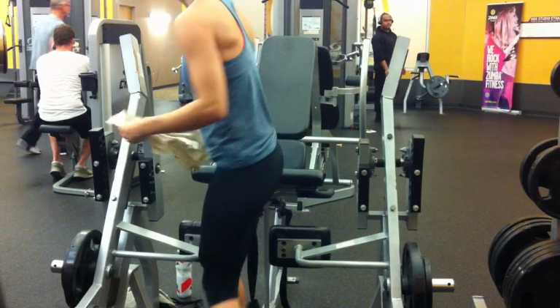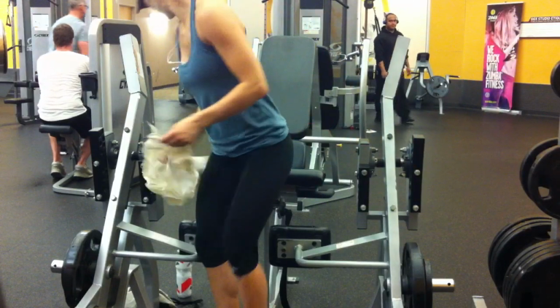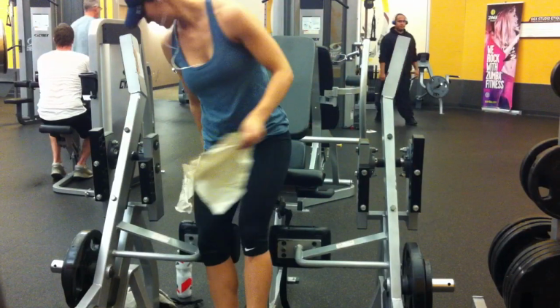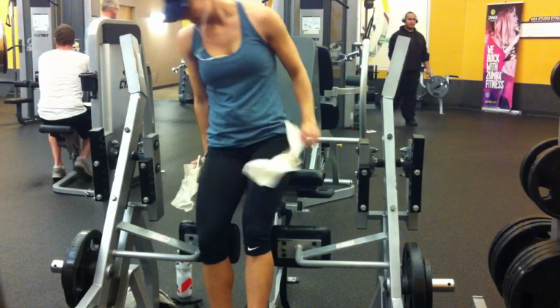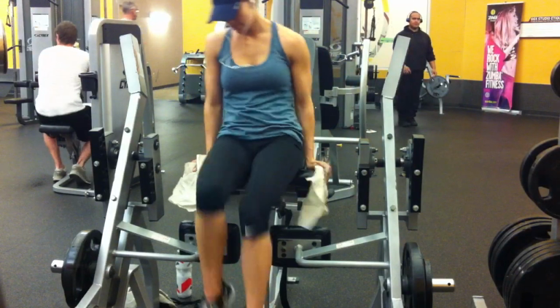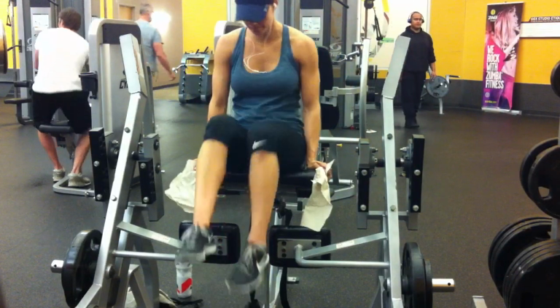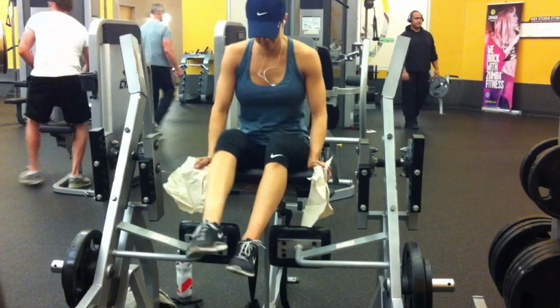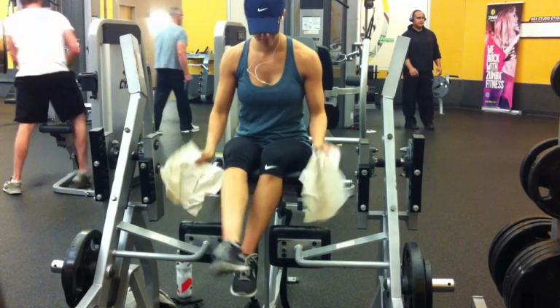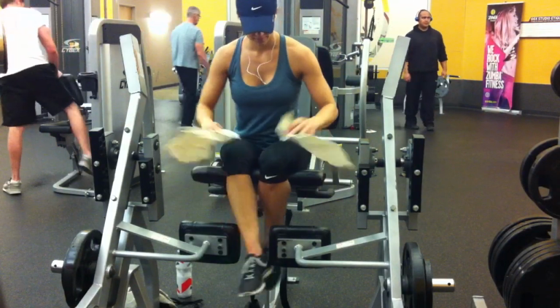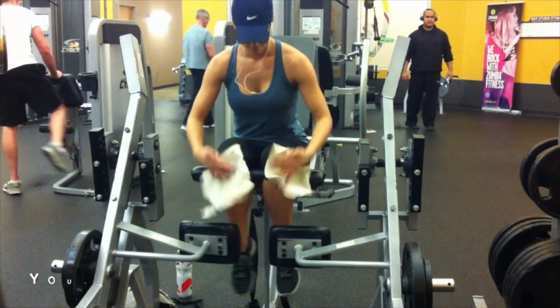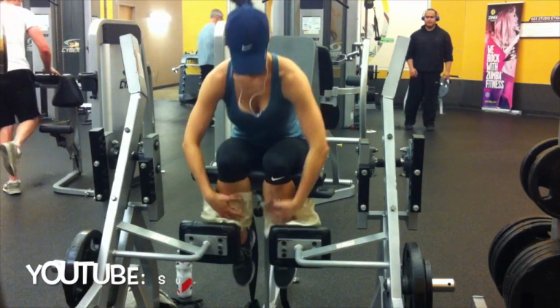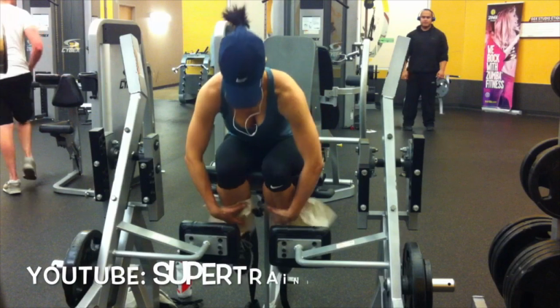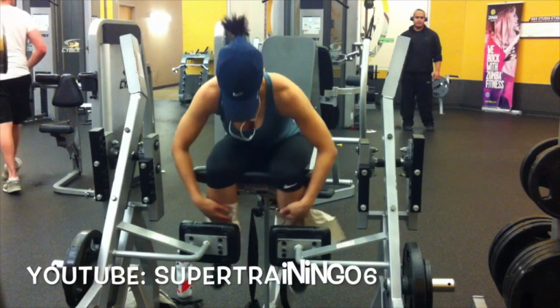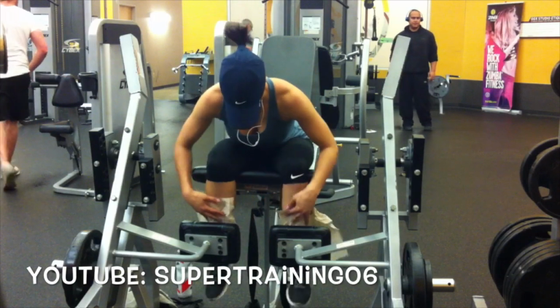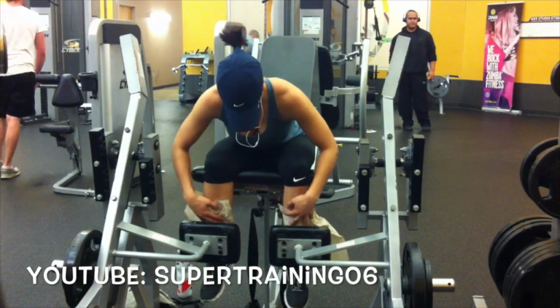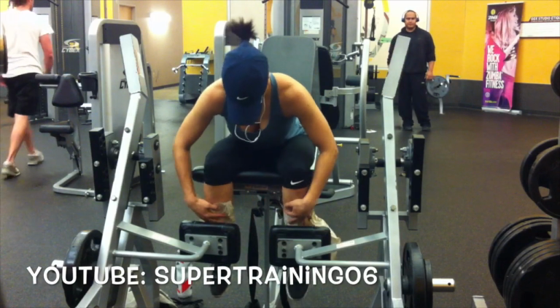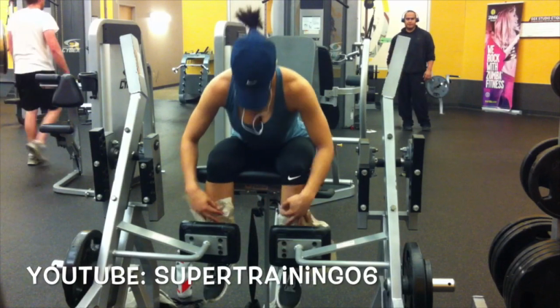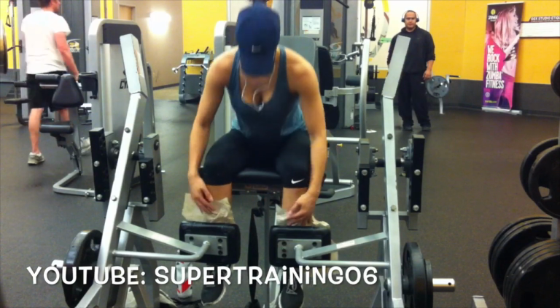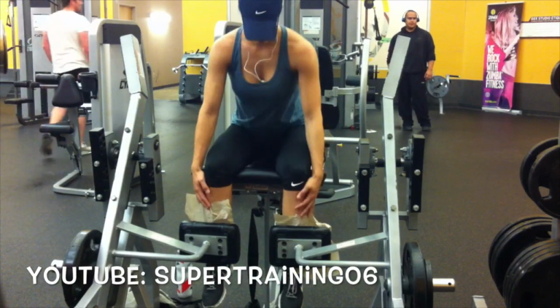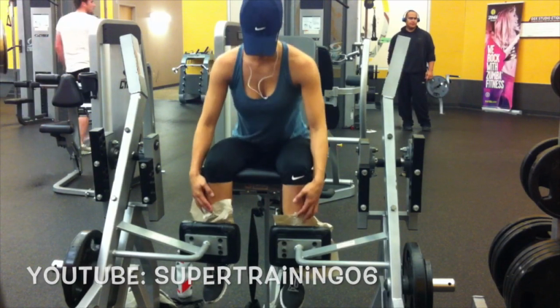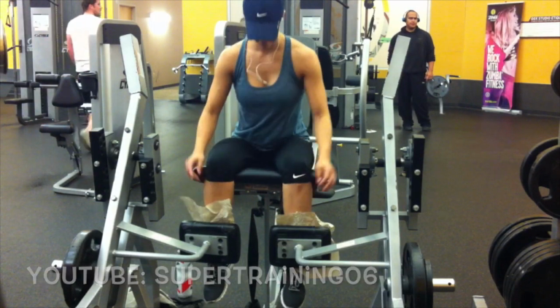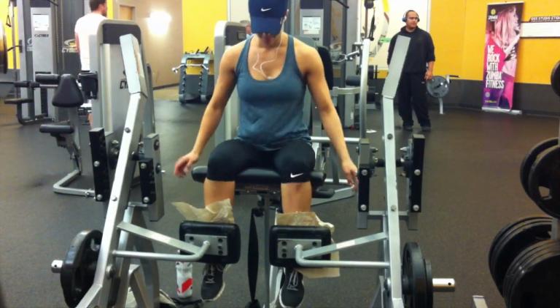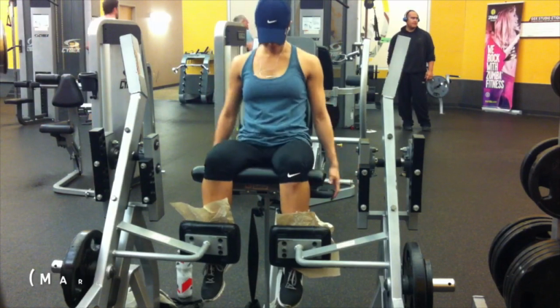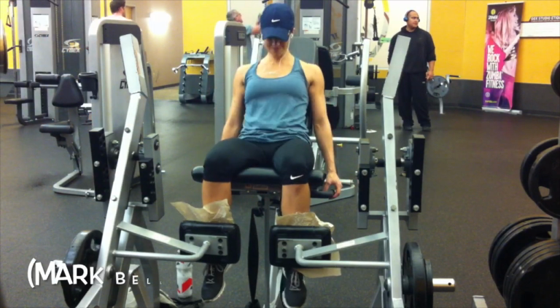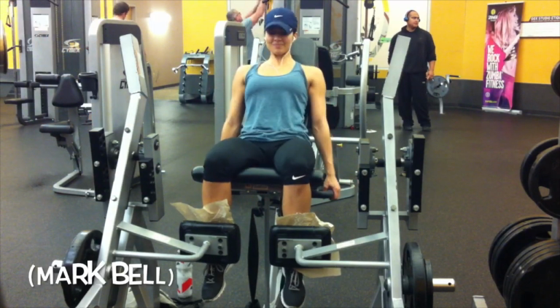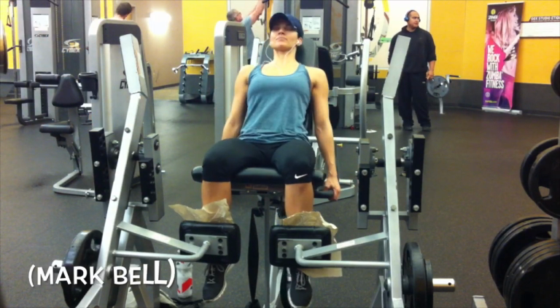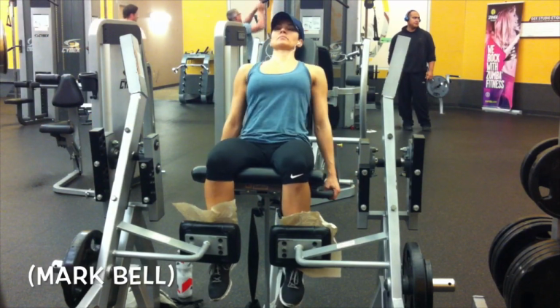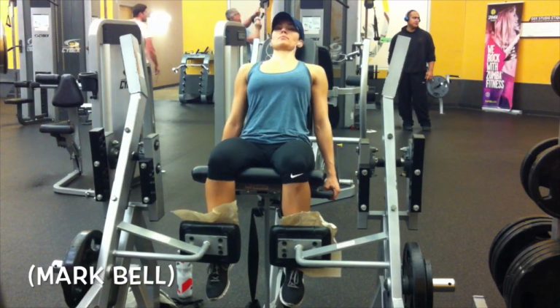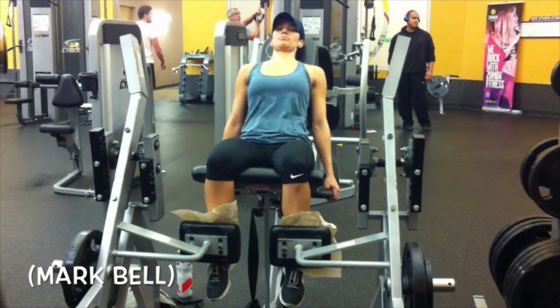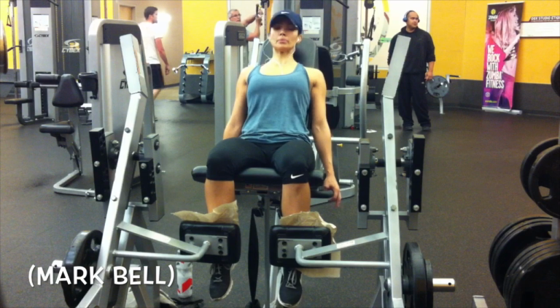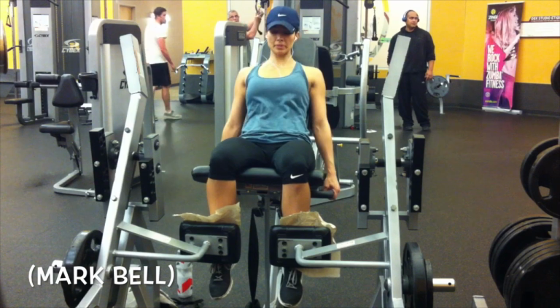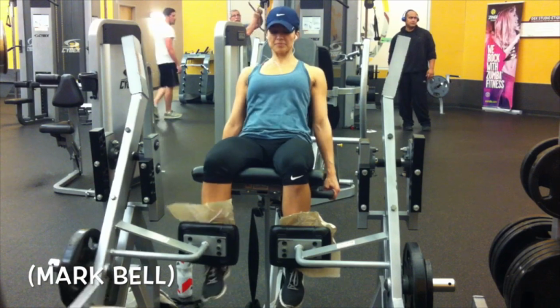I feel like when I do engage my lats, it really helps me lift that bar up. It's a little tip that I got from — I can't remember his name right now, I'll put it in a notation.